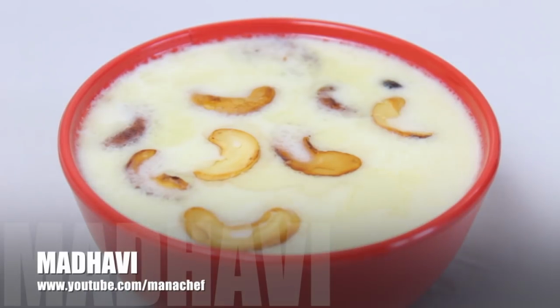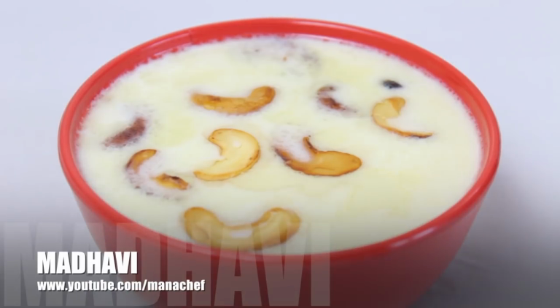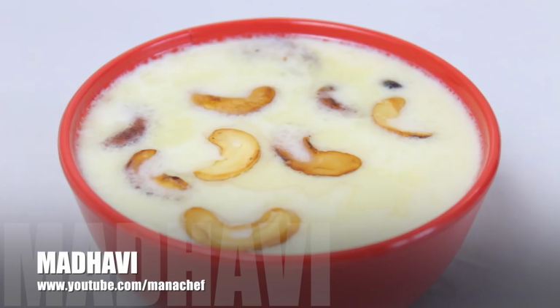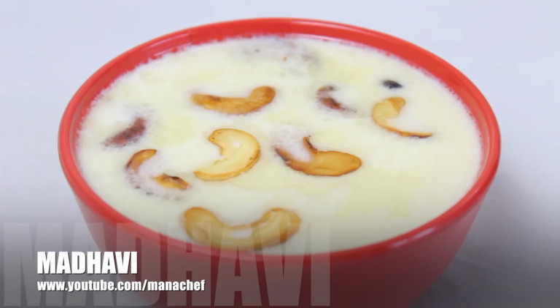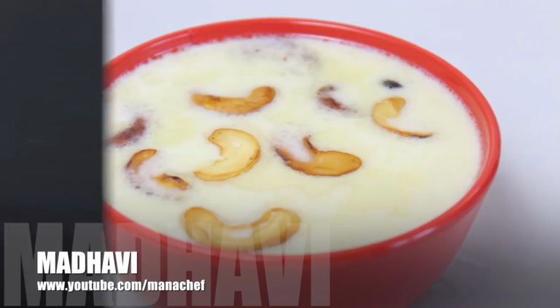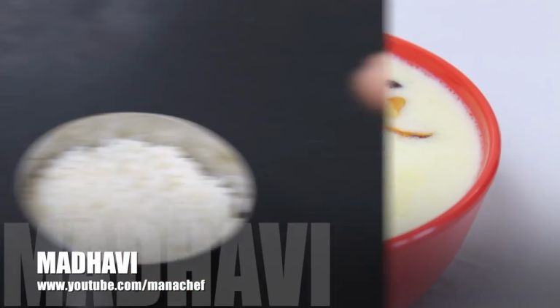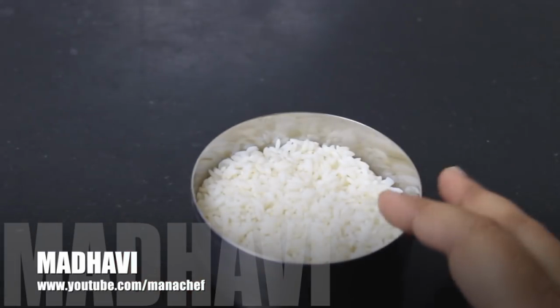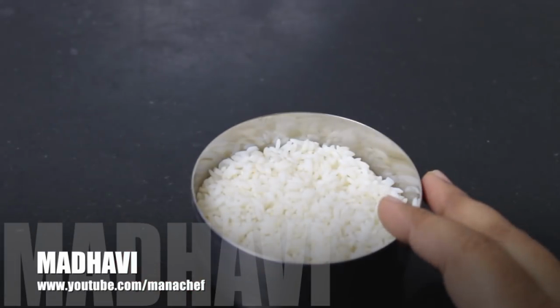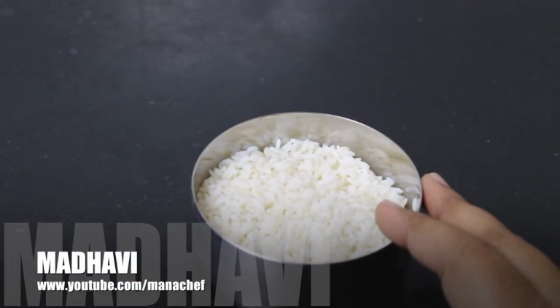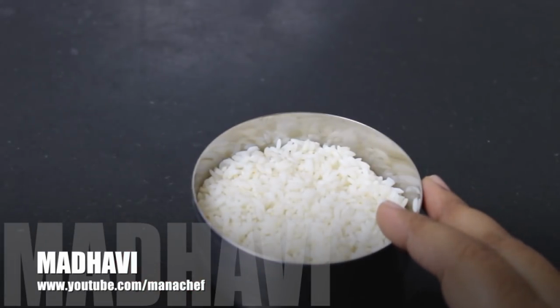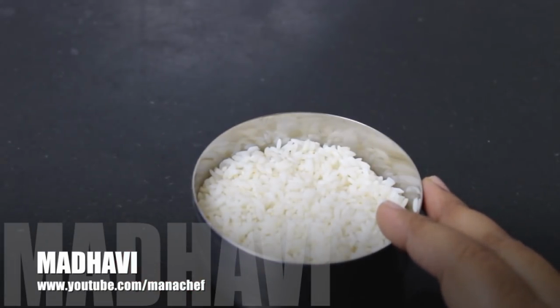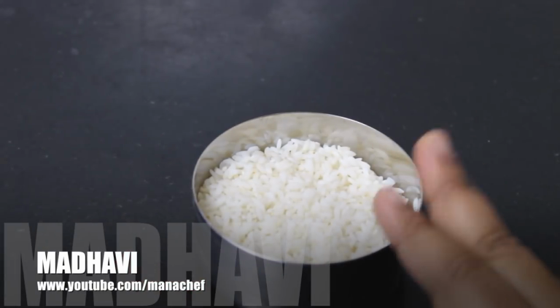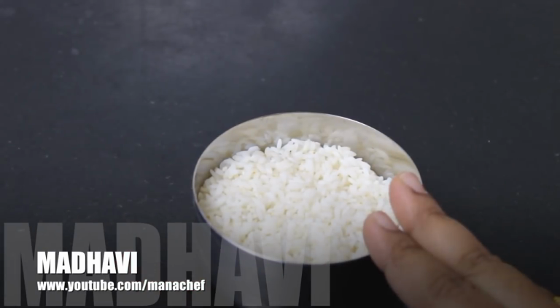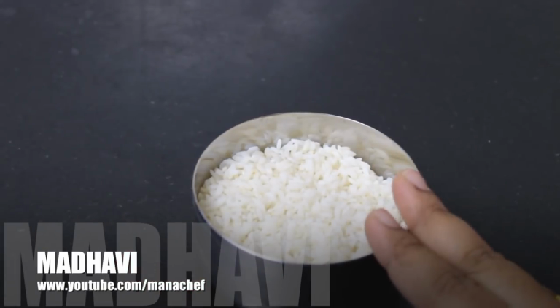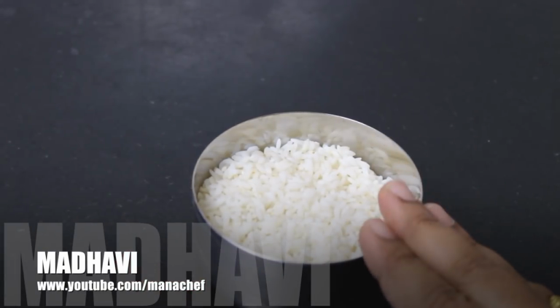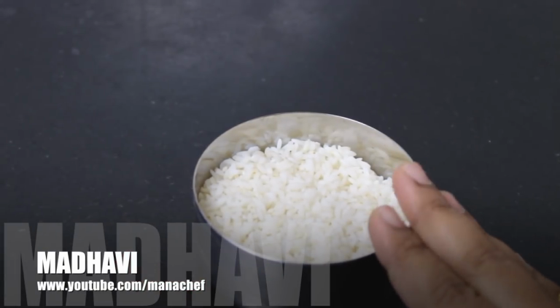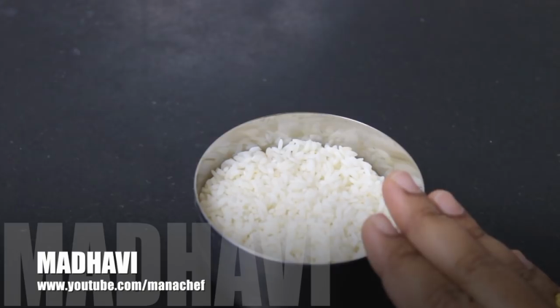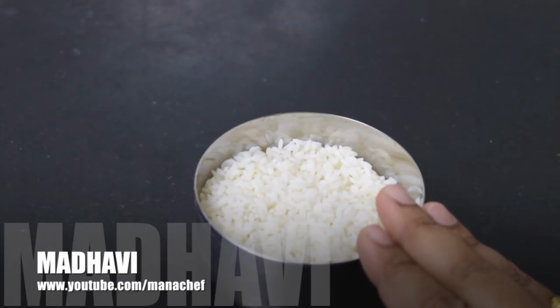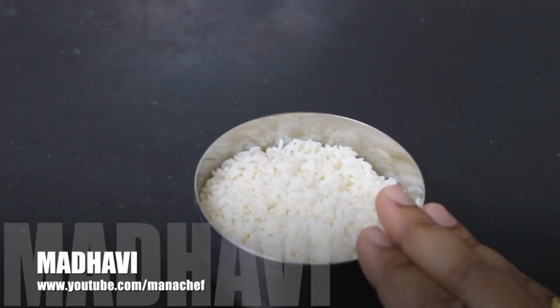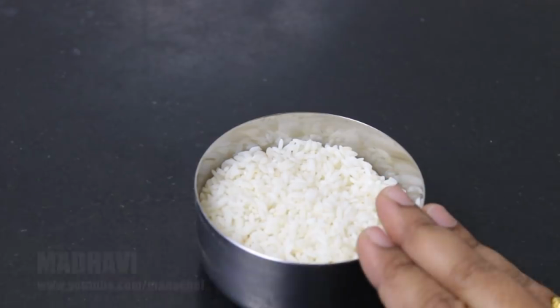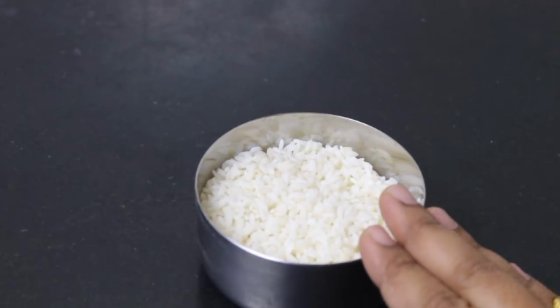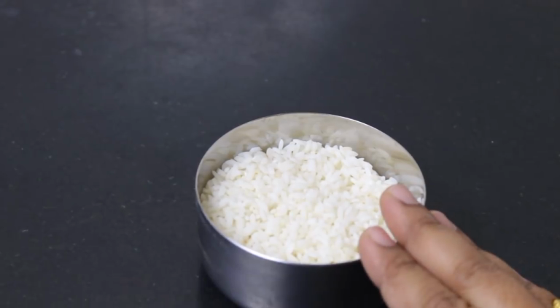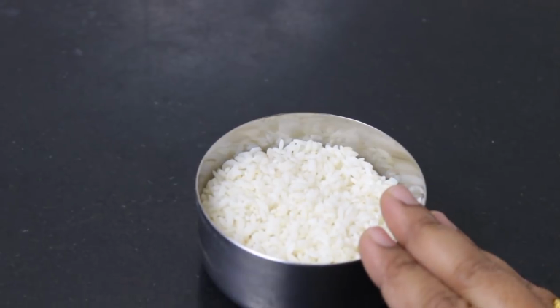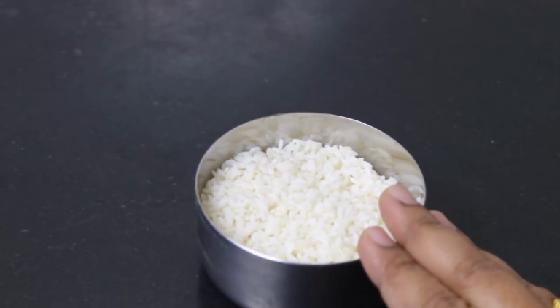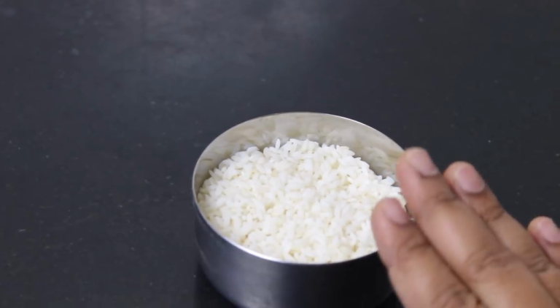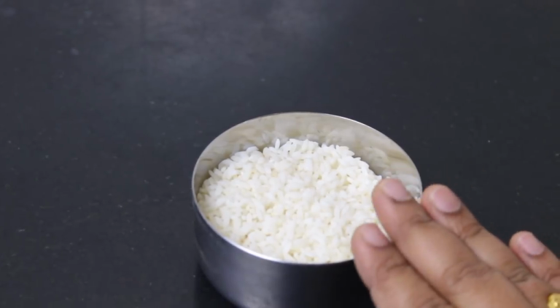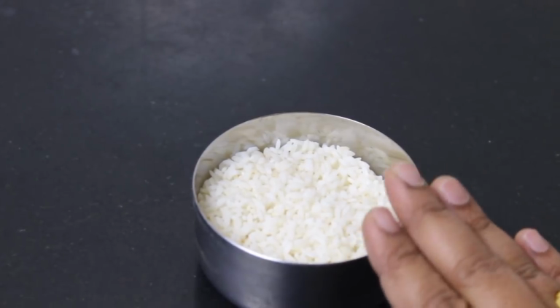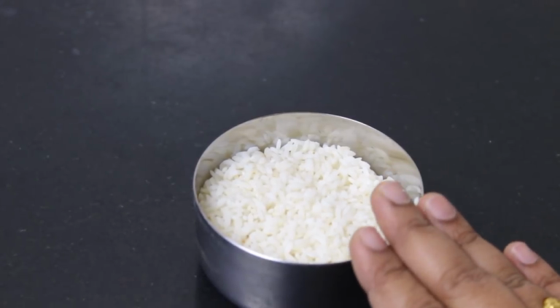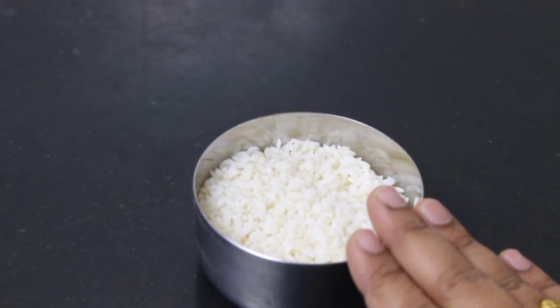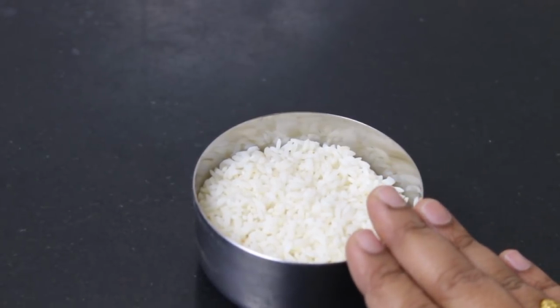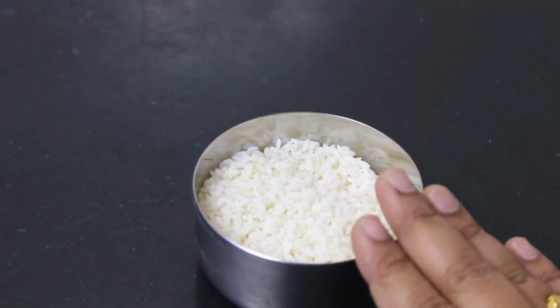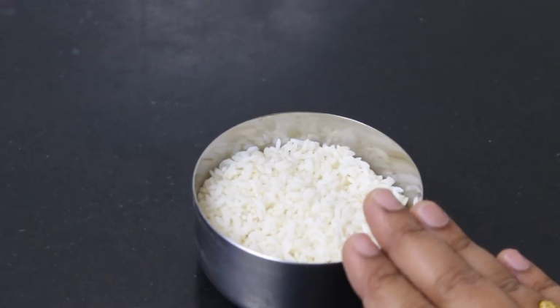First, I am going to put a half cup of bean. I am going to use the bean. After, I am going to put this bean in the water — I am going to put it in a hot bowl.